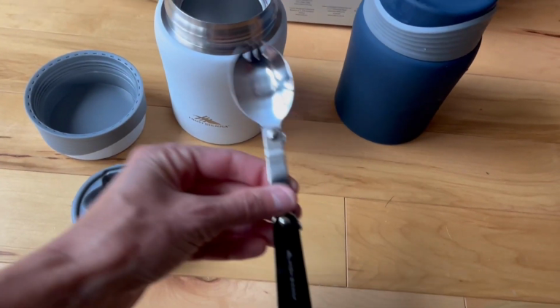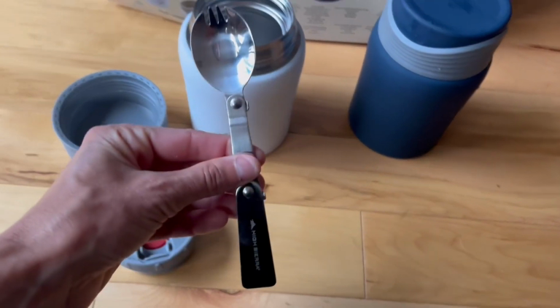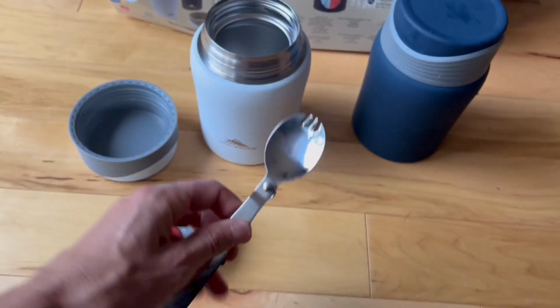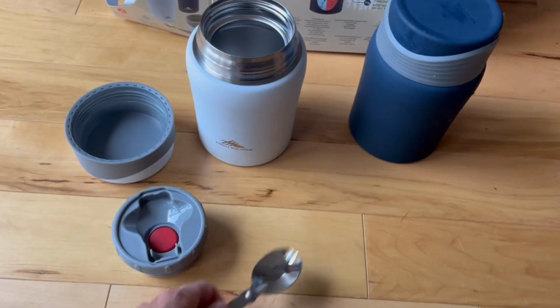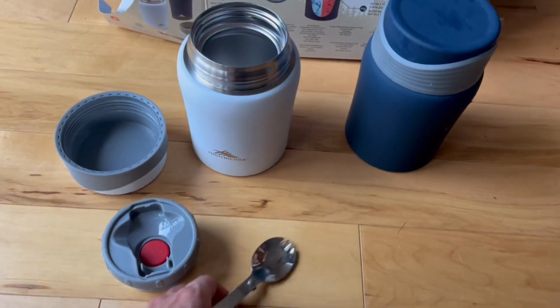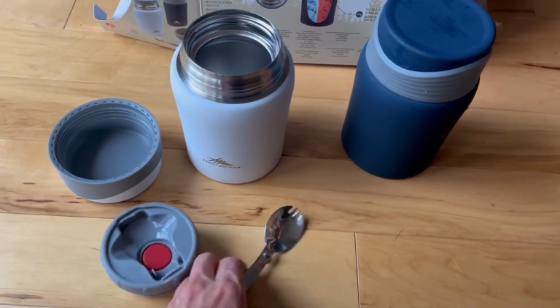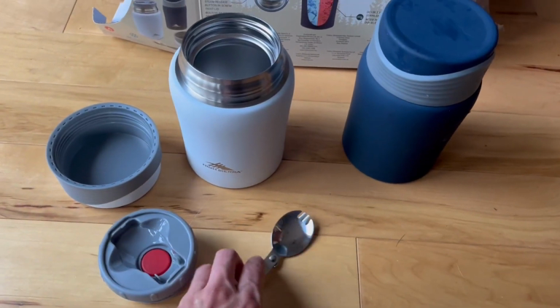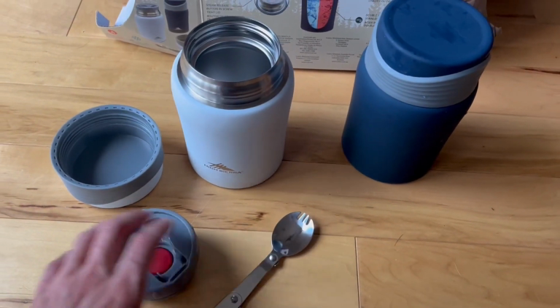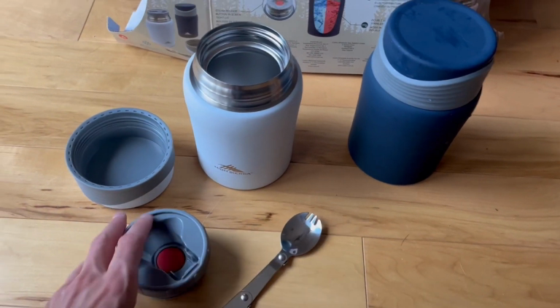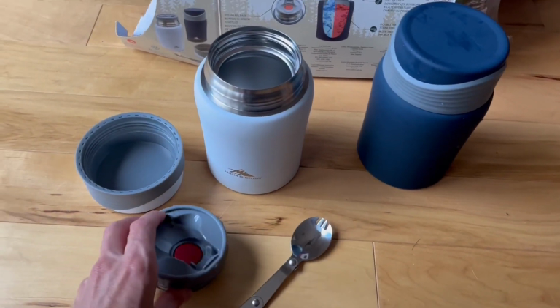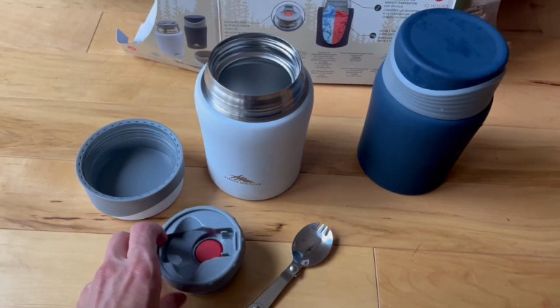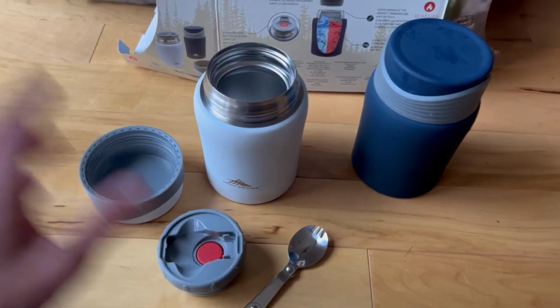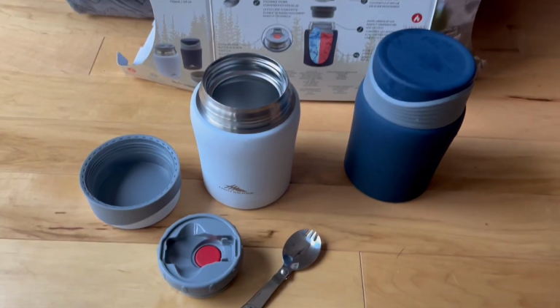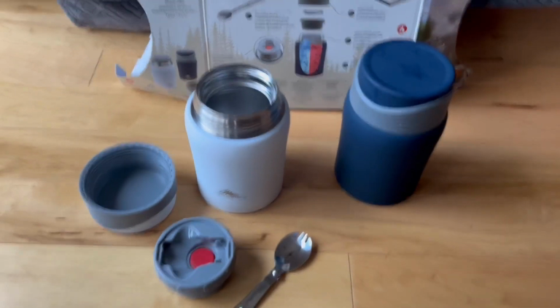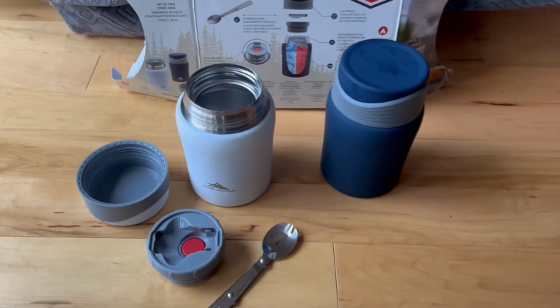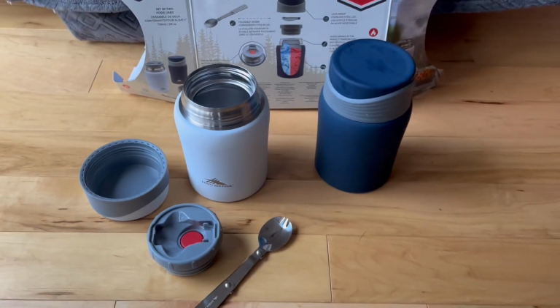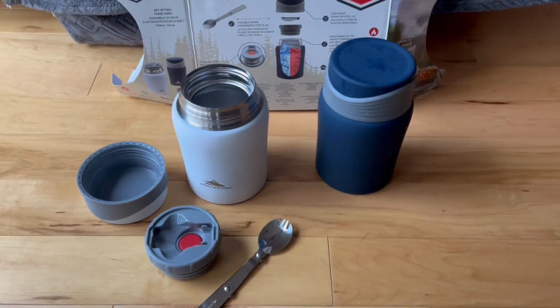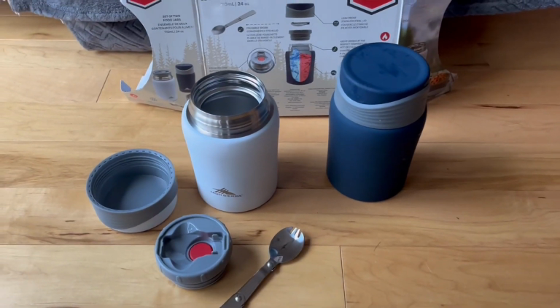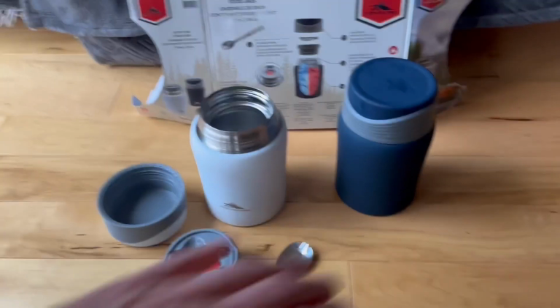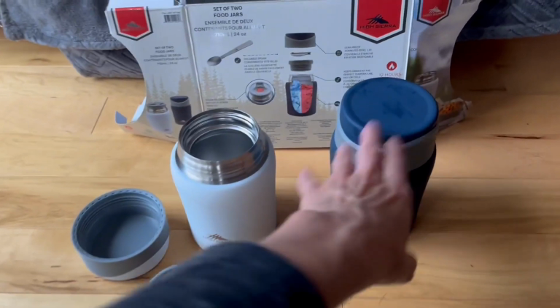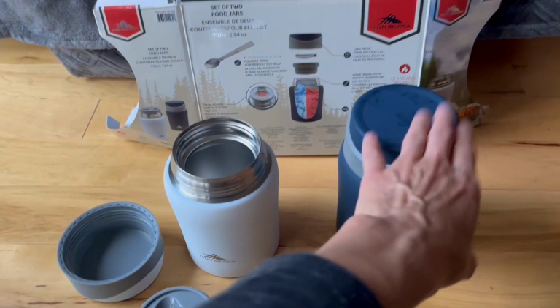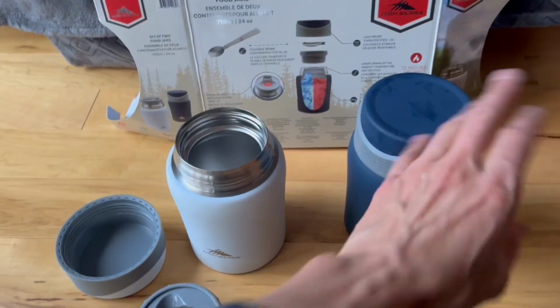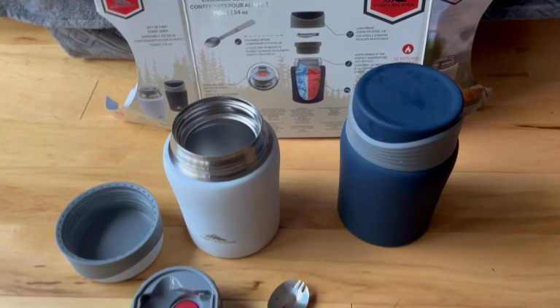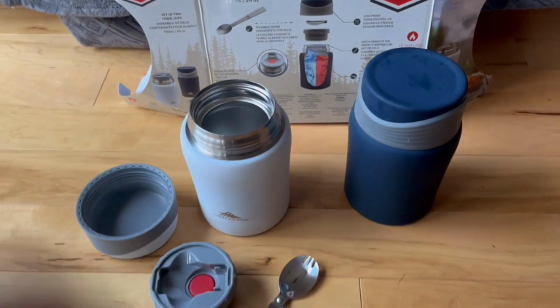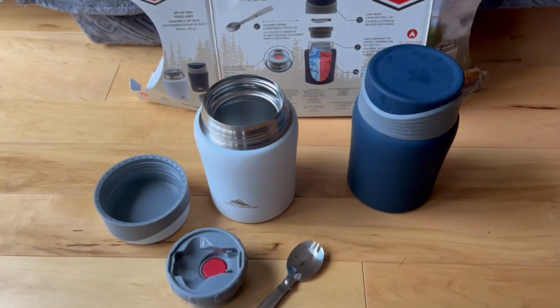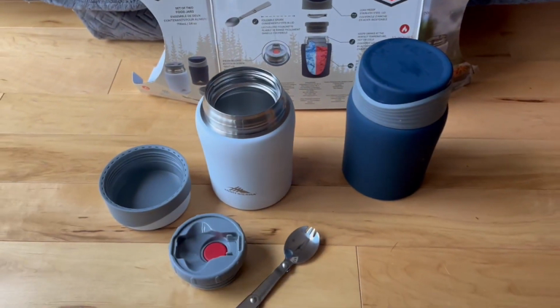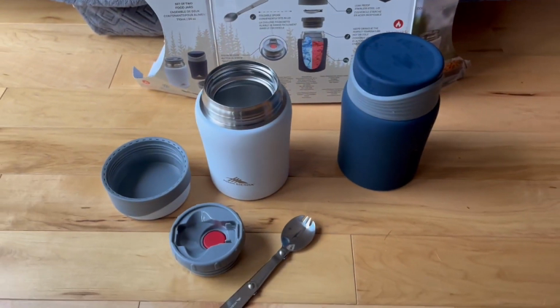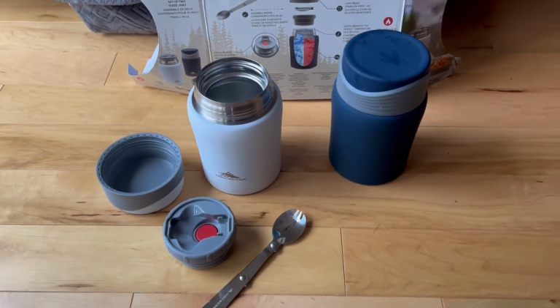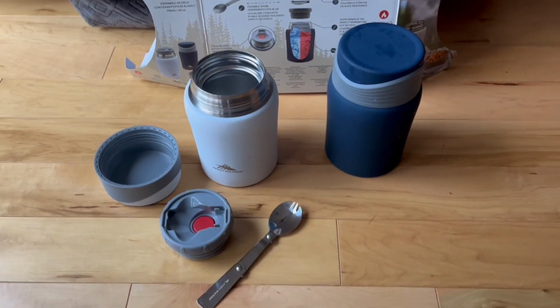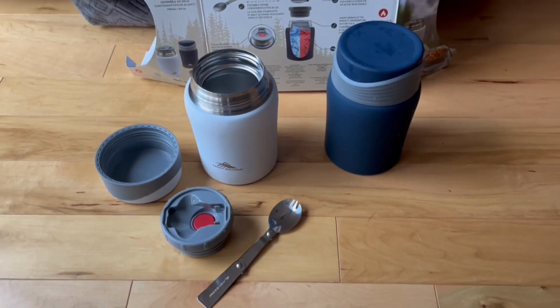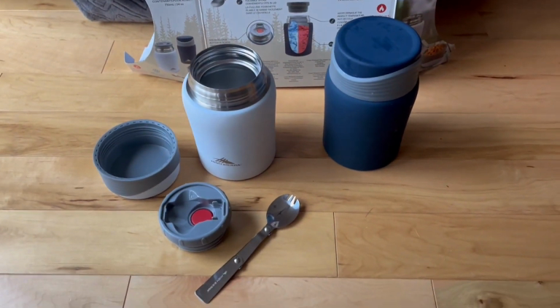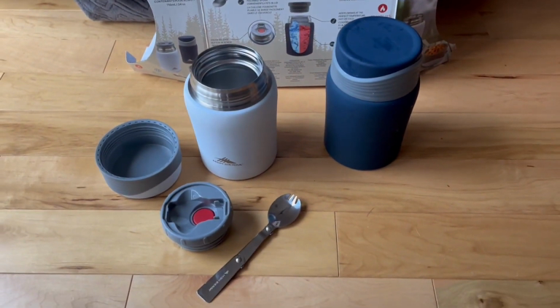Overall super nifty device, leak proof, totally recommend. This one I didn't open because it's got my food for today for work.